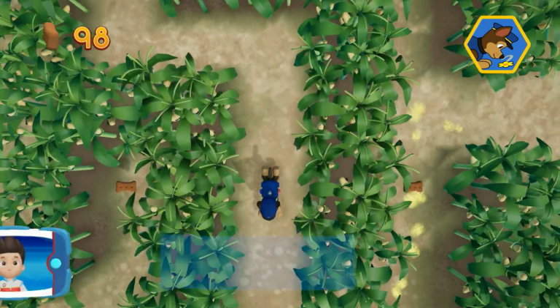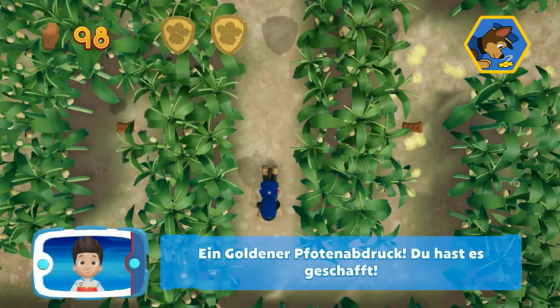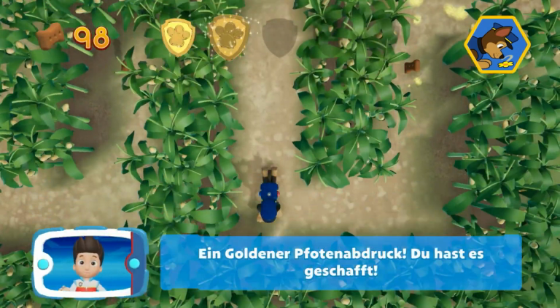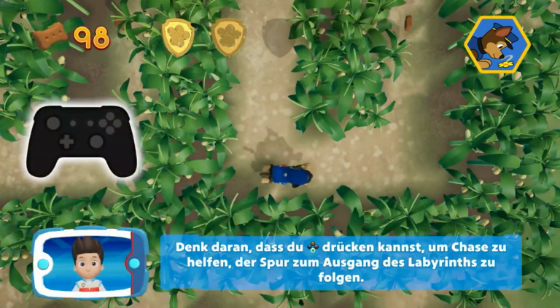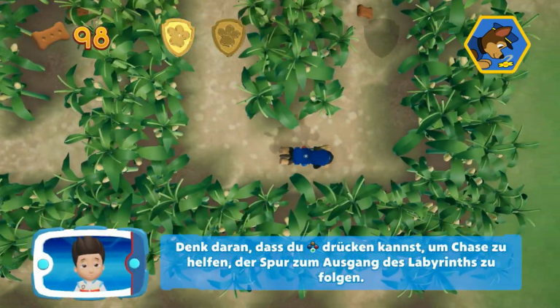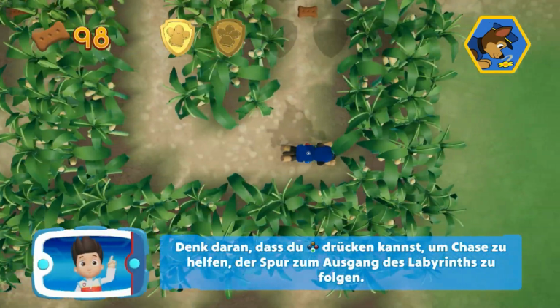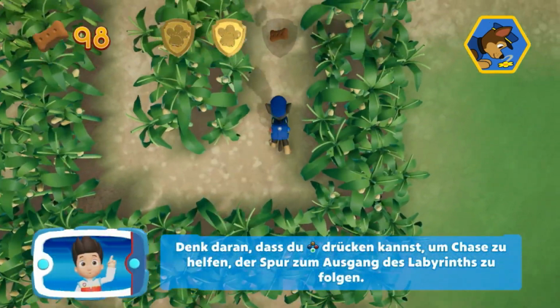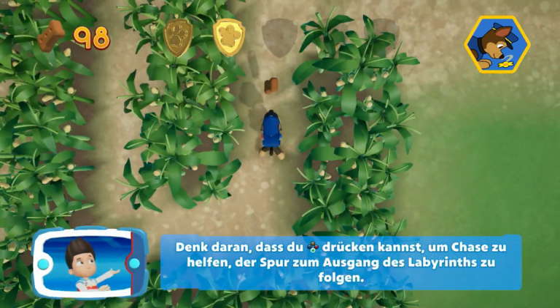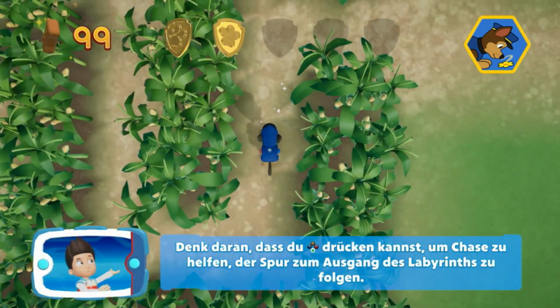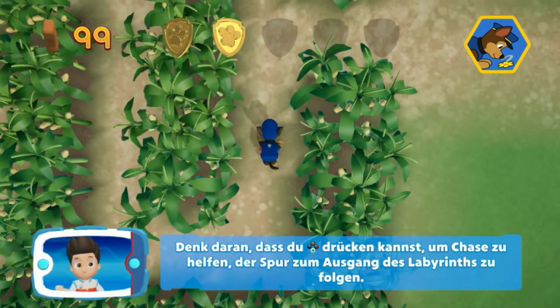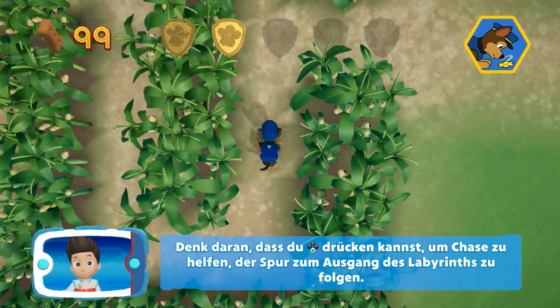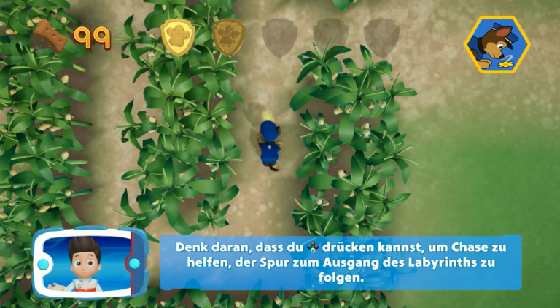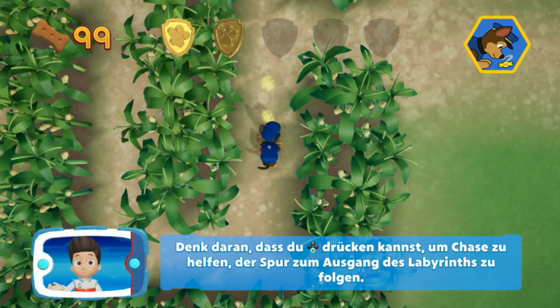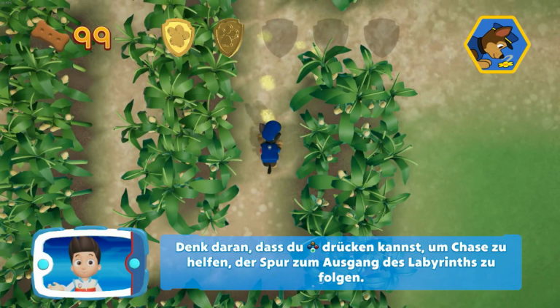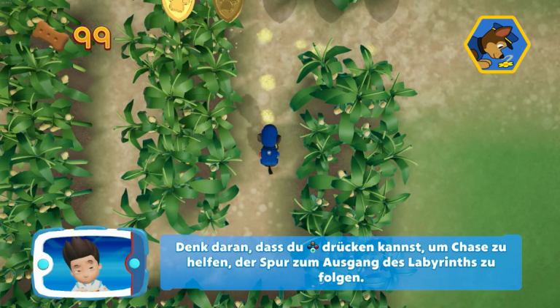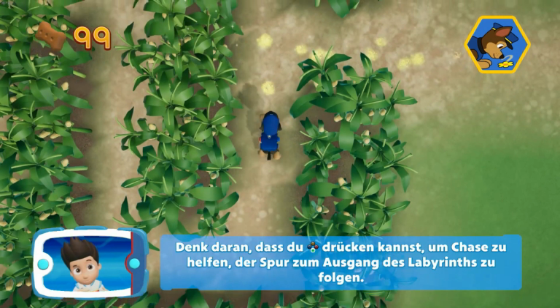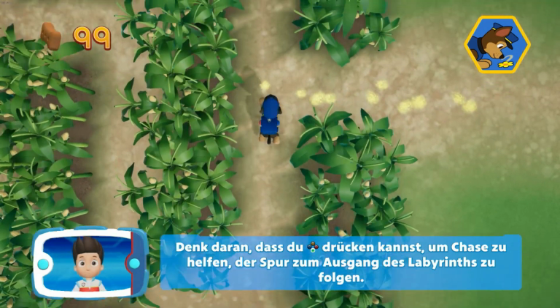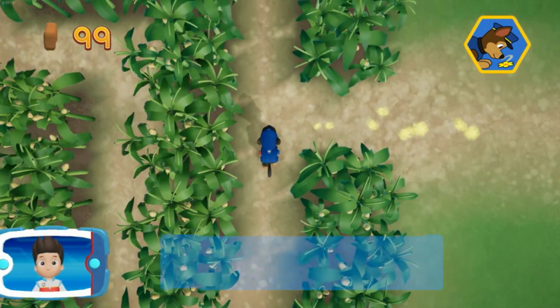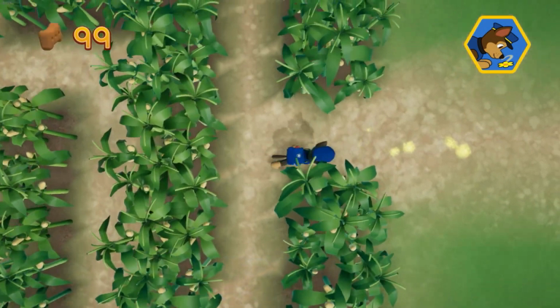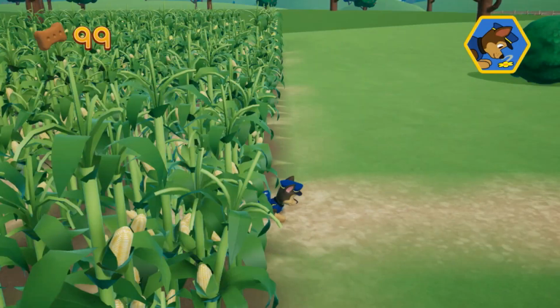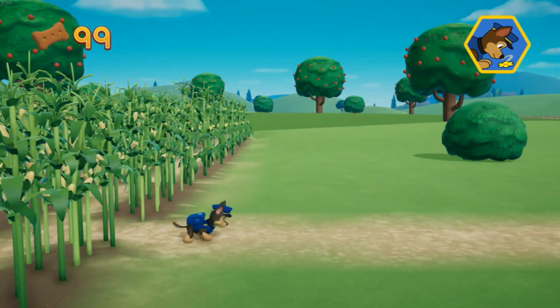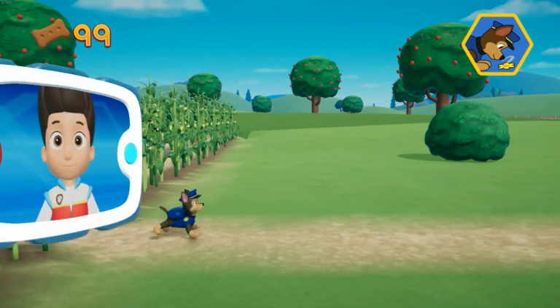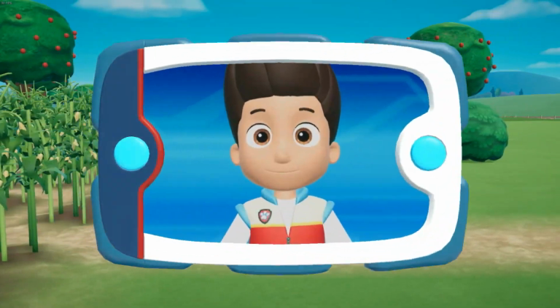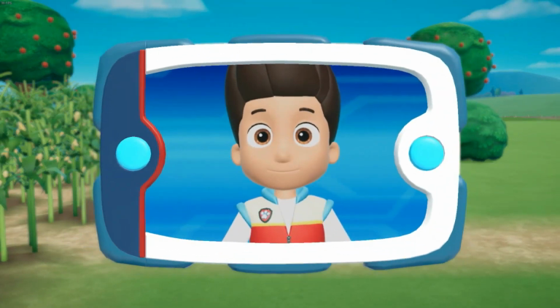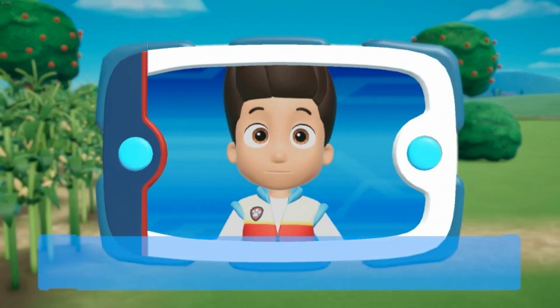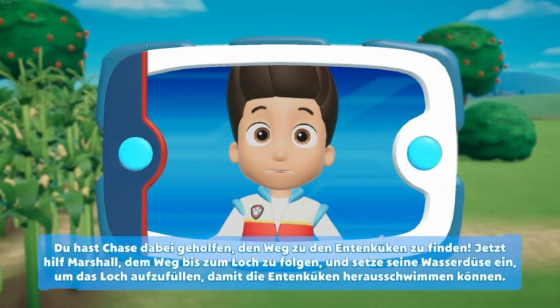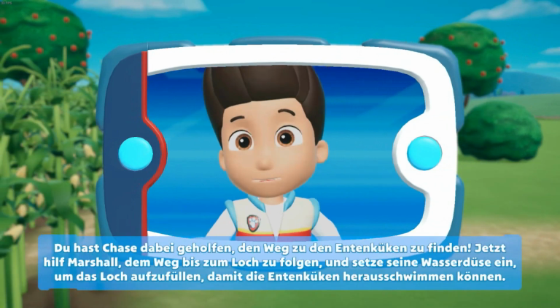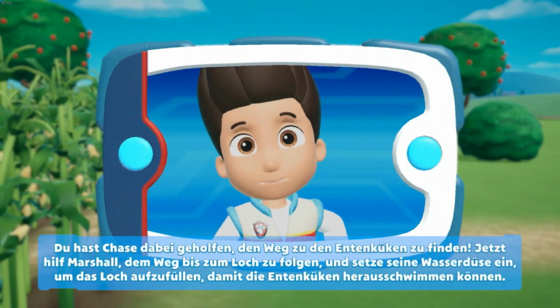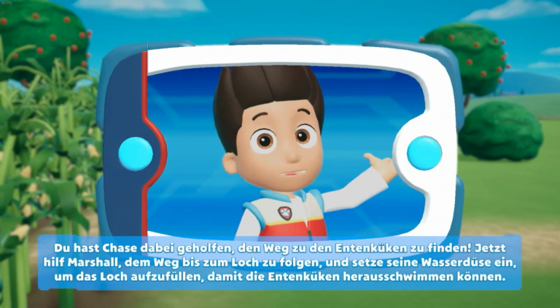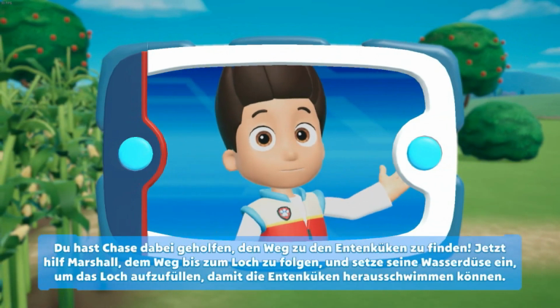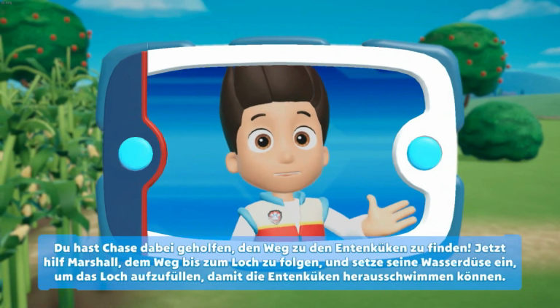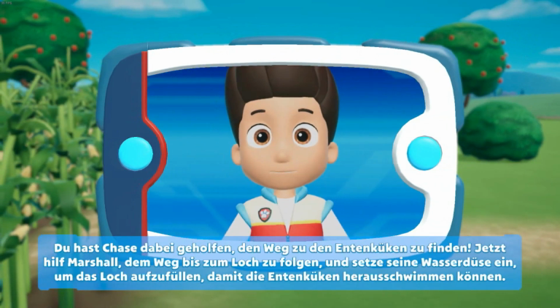Ein goldener Pfotenabdruck! Denk dran, dass du die A-Taste drücken kannst, um Chase zu helfen, der Spur zum Ausgang des Labyrinths zu folgen. Du hast Chase dabei geholfen, den Weg zu den Entenküken zu finden.